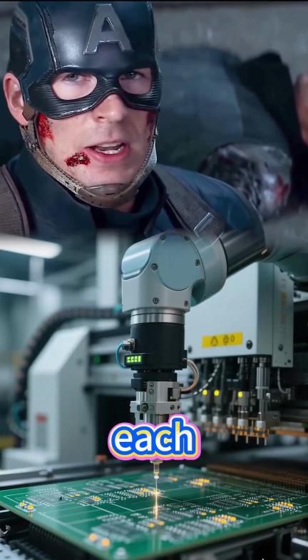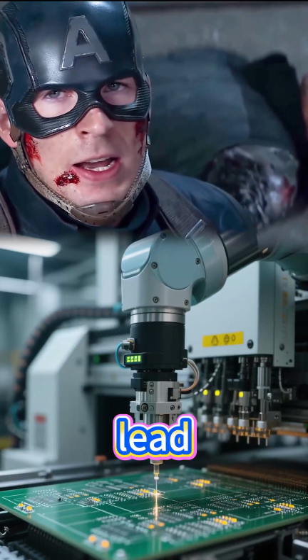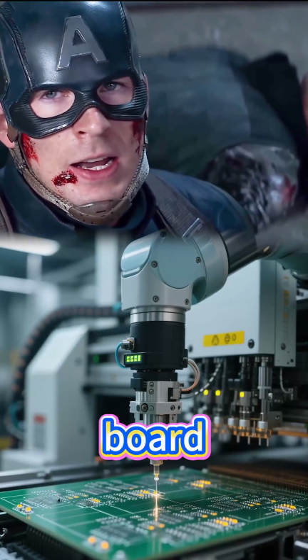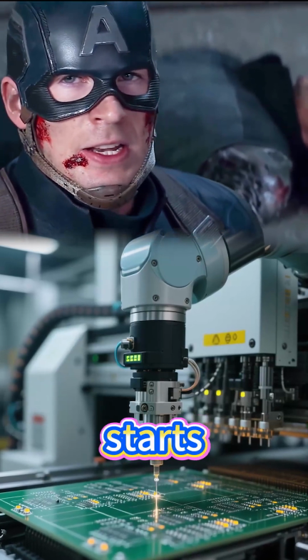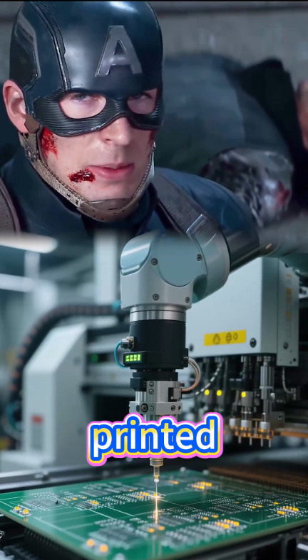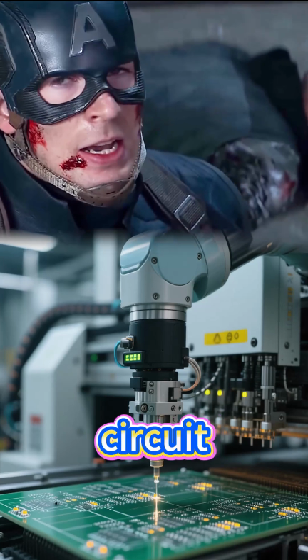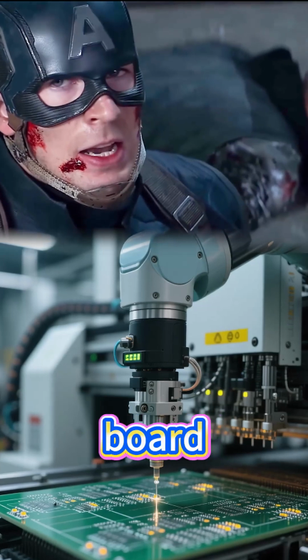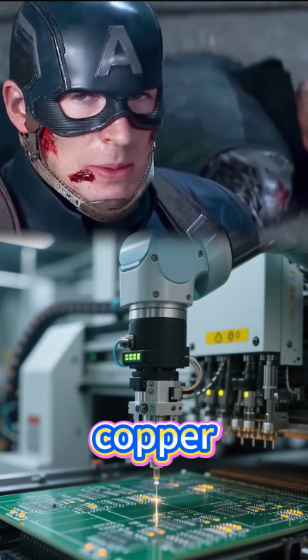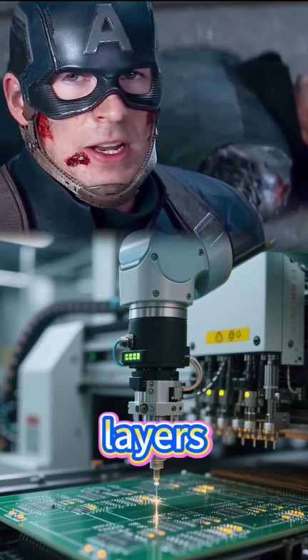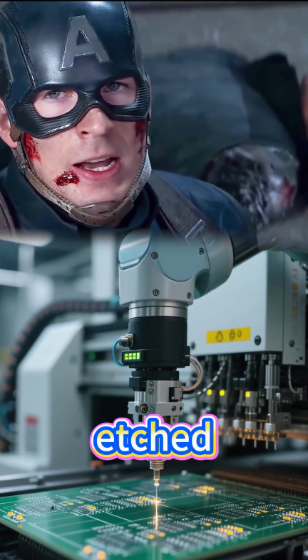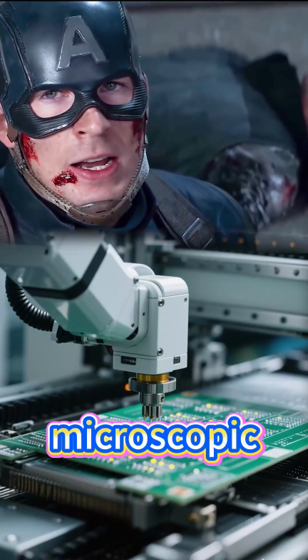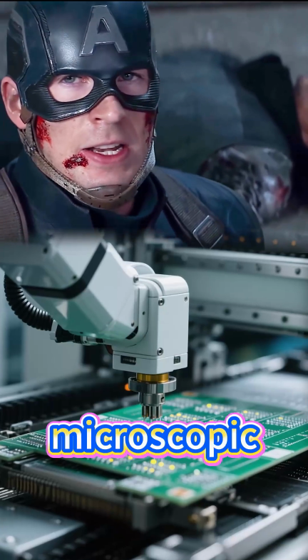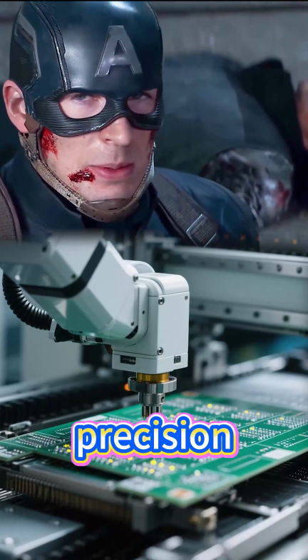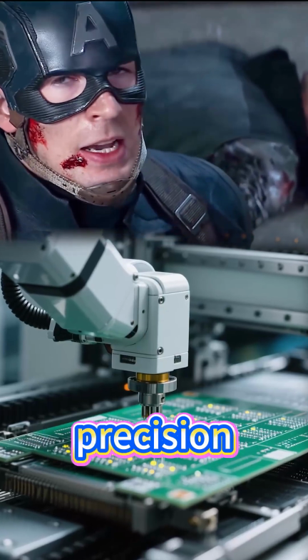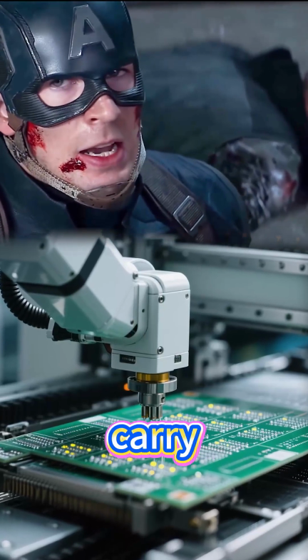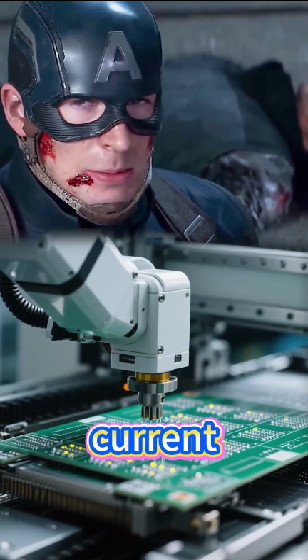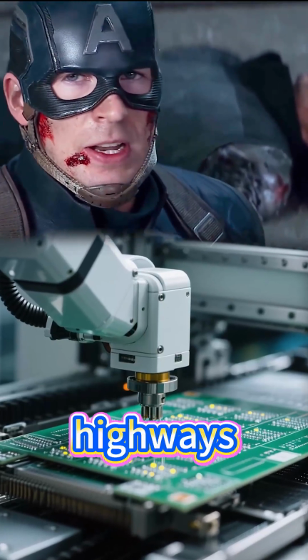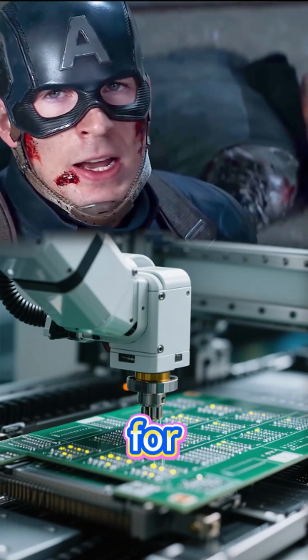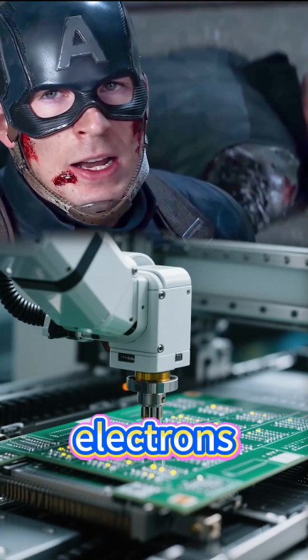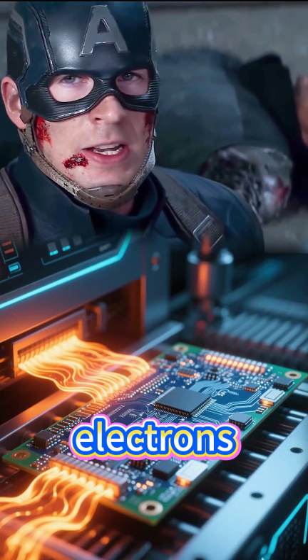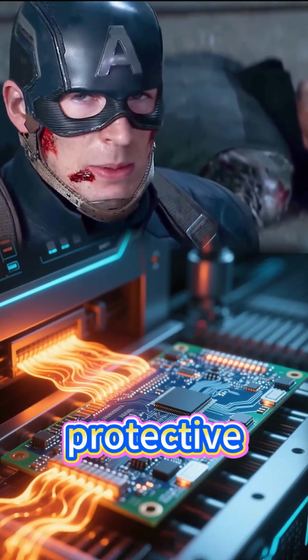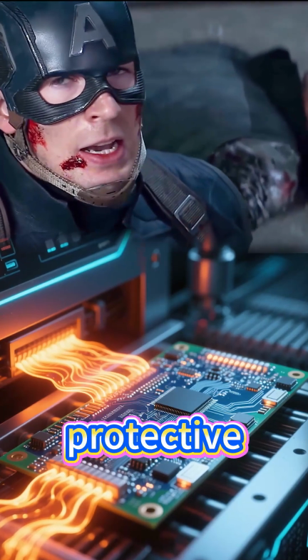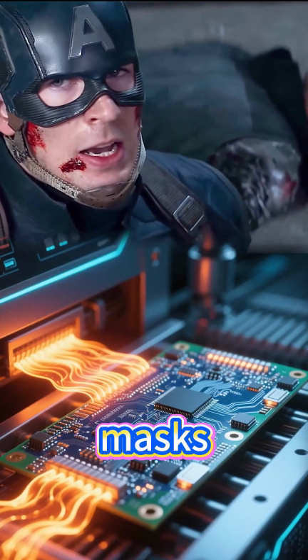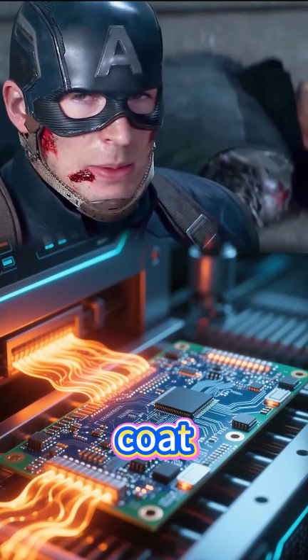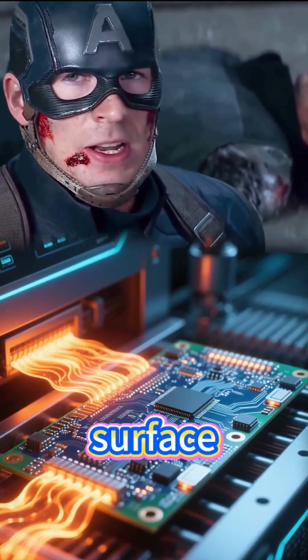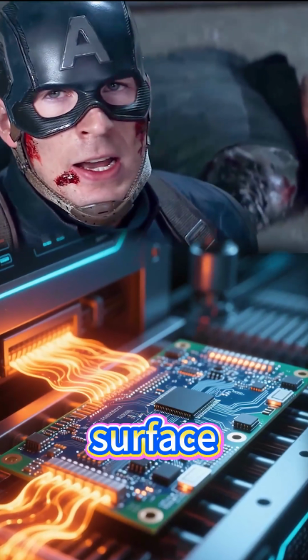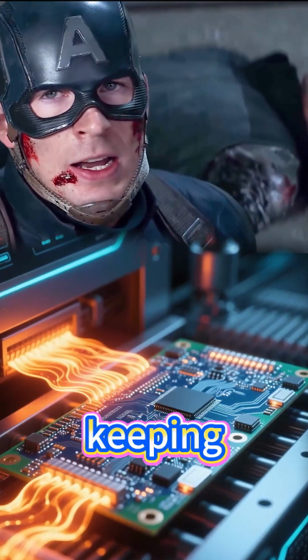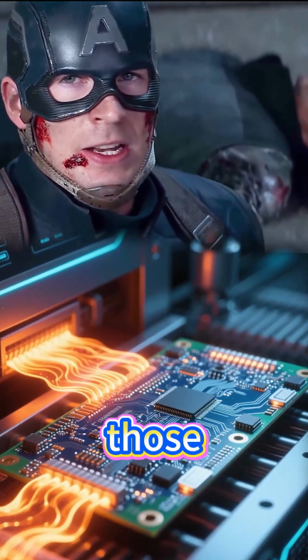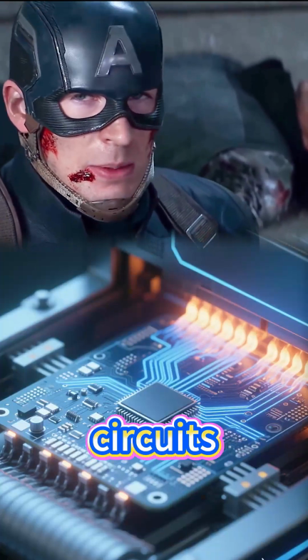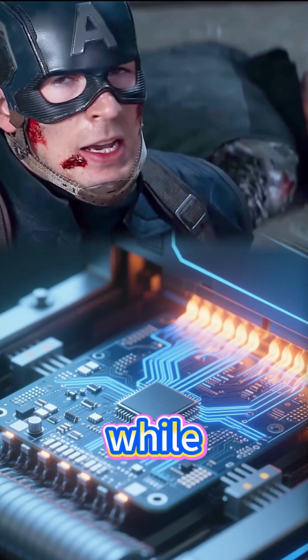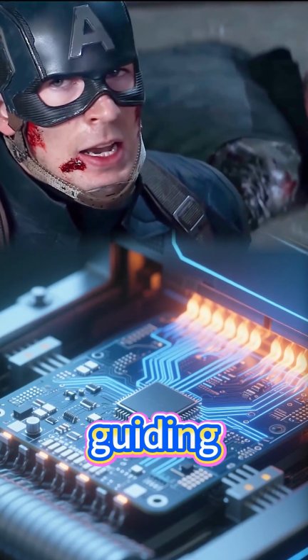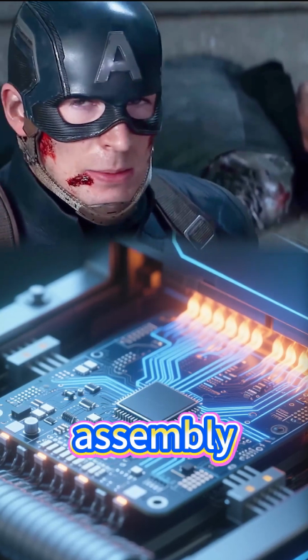Each lead board starts as a printed circuit board where copper layers are etched with microscopic precision to carry current — like highways for electrons. Protective solder masks coat the surface, keeping those circuits safe while guiding assembly.